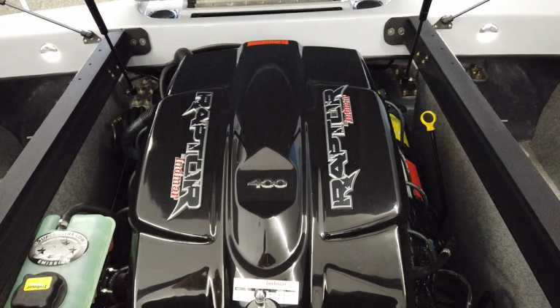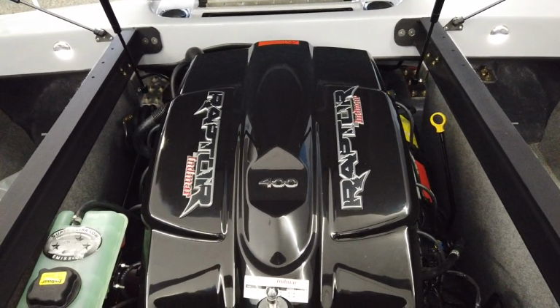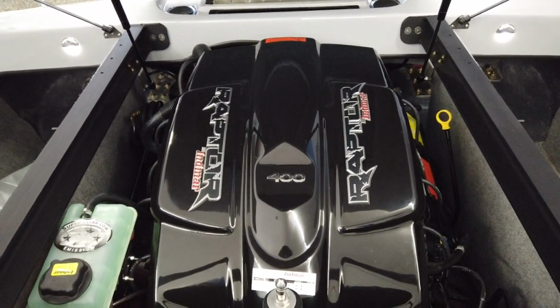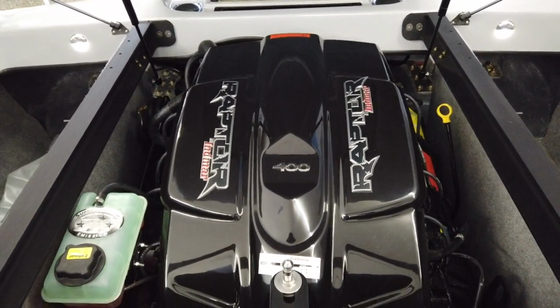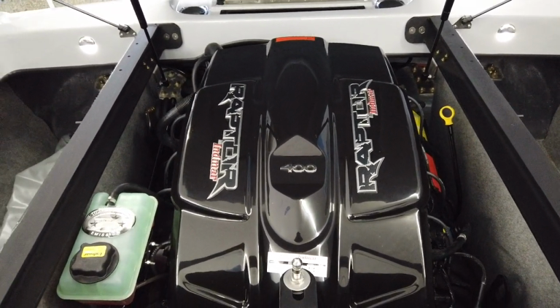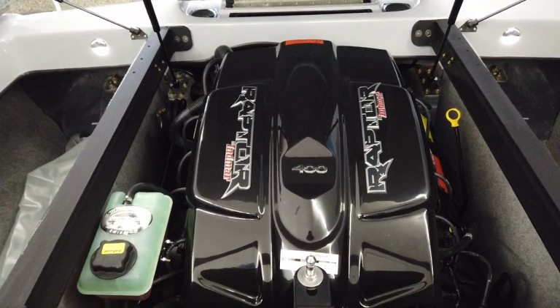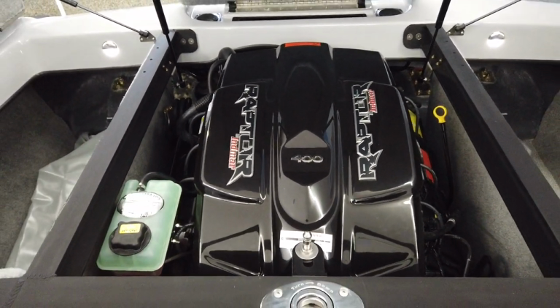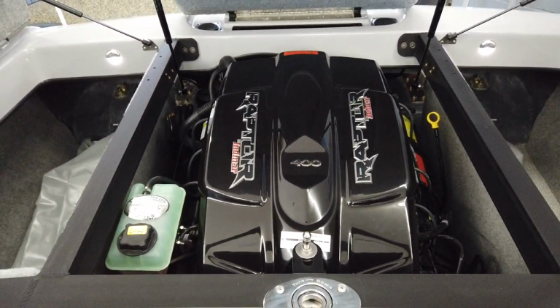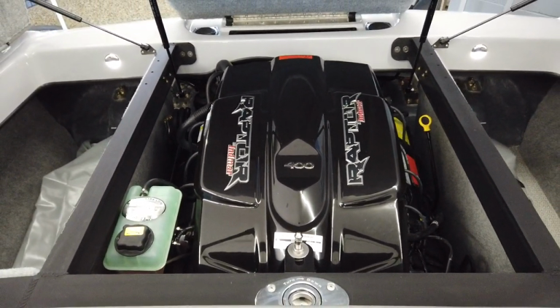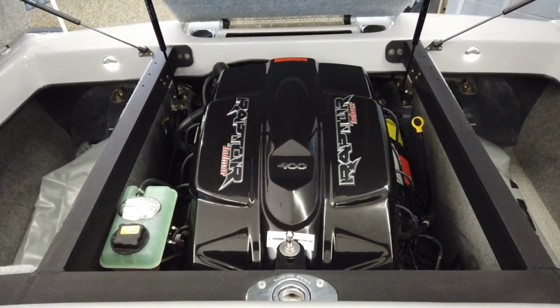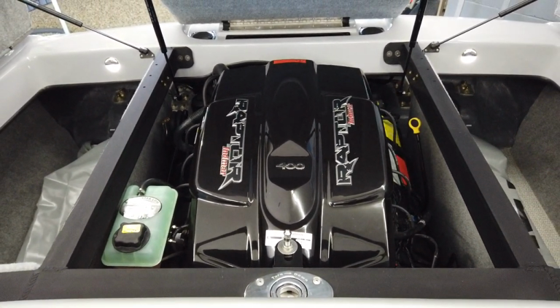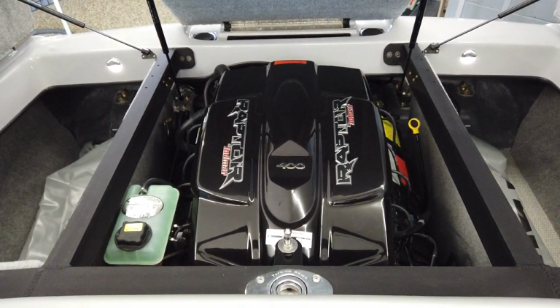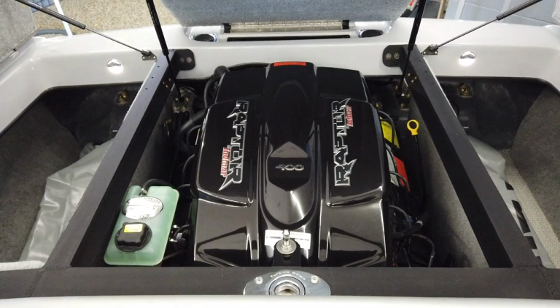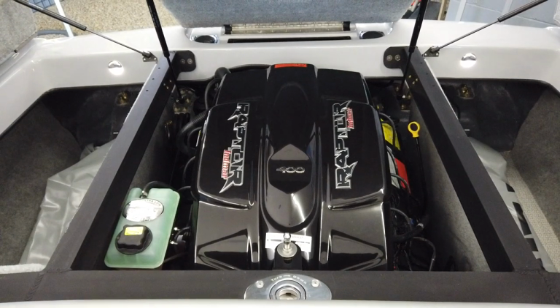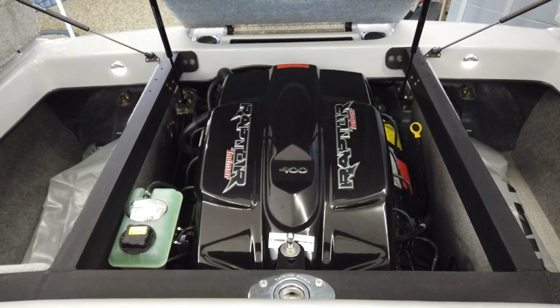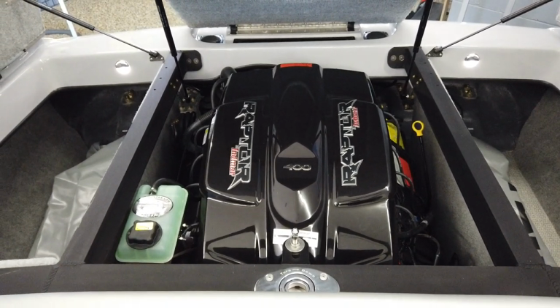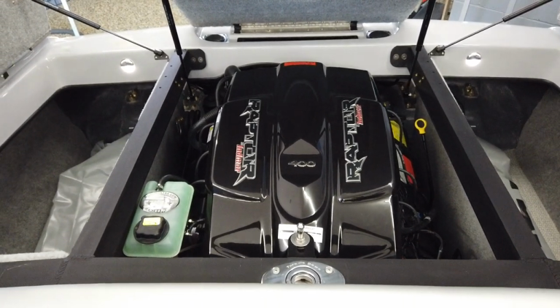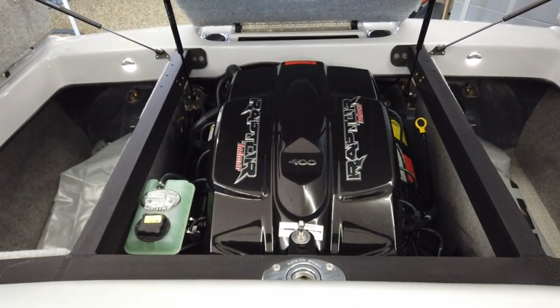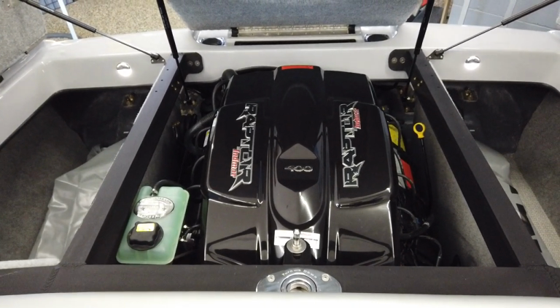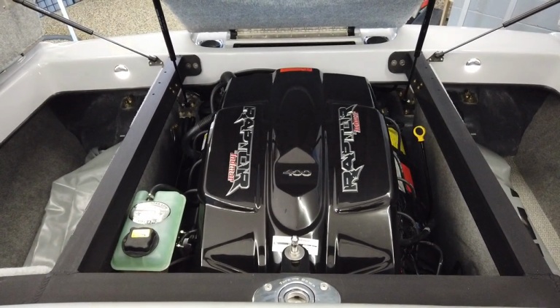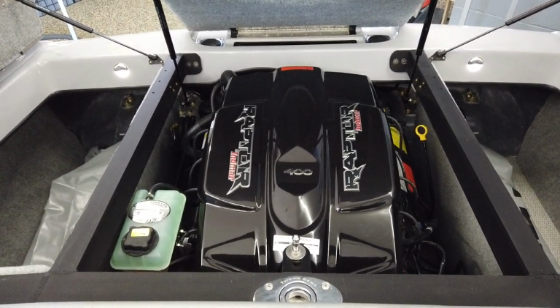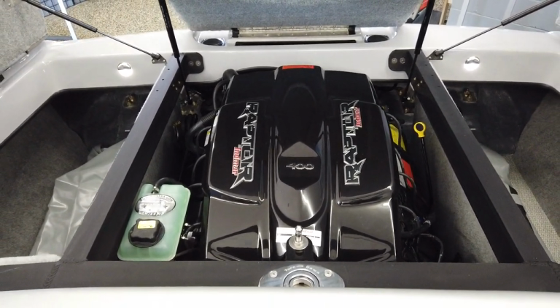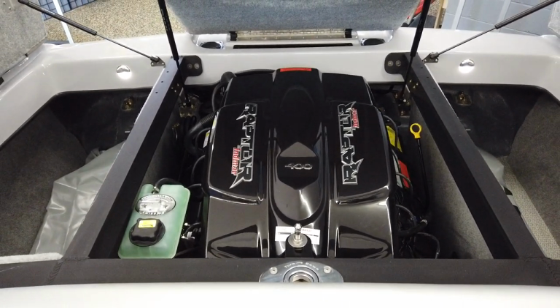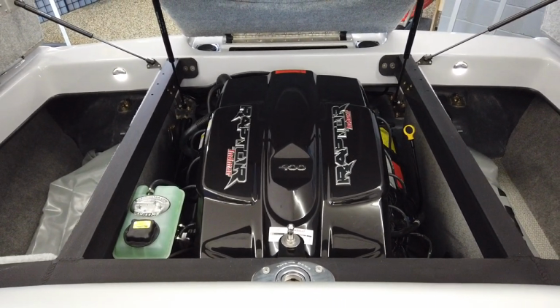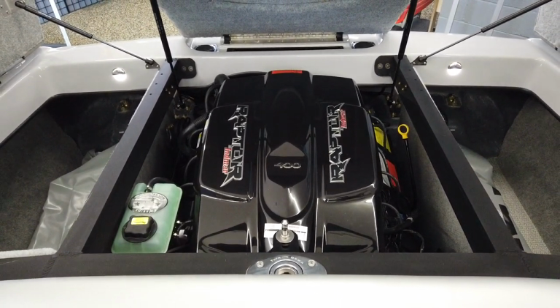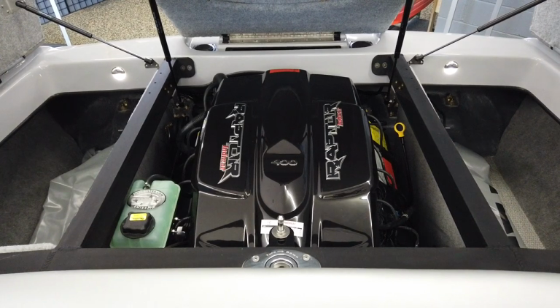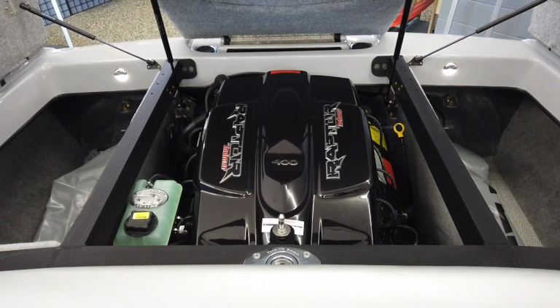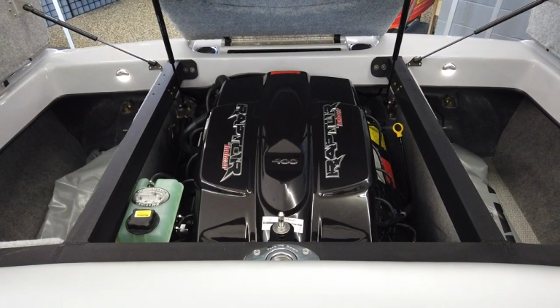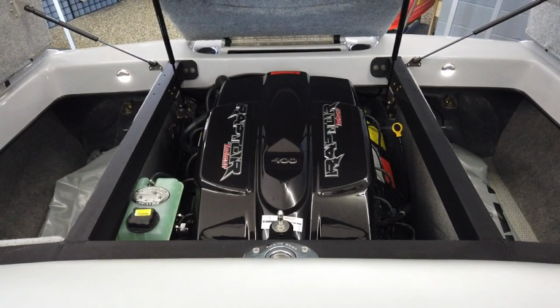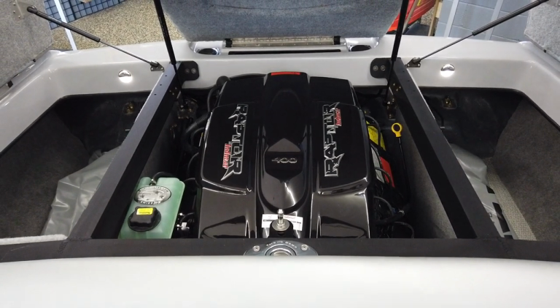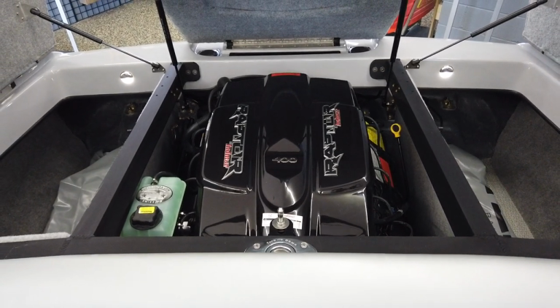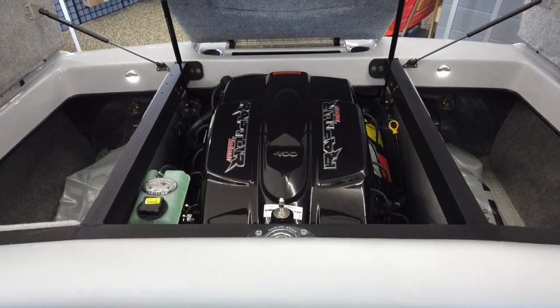NMR 6.2 liter Raptor 400 closed loop cooling motor — plenty of power and torque for all your water sports.